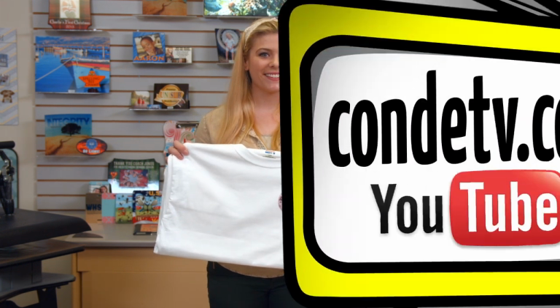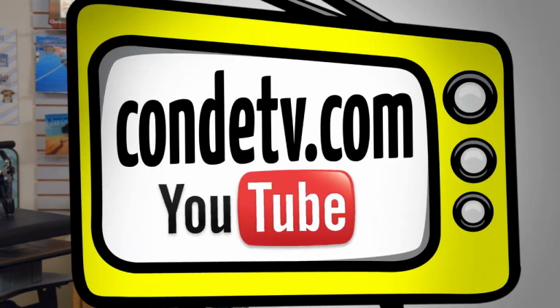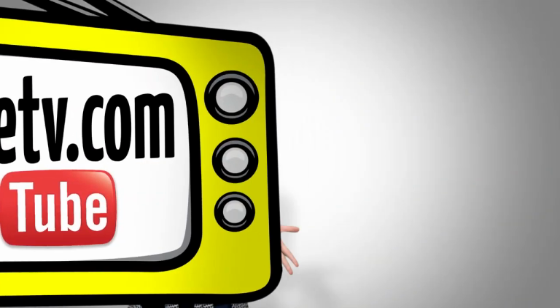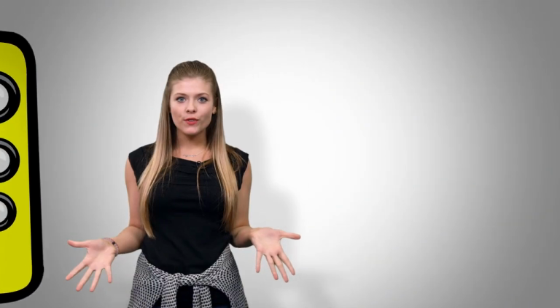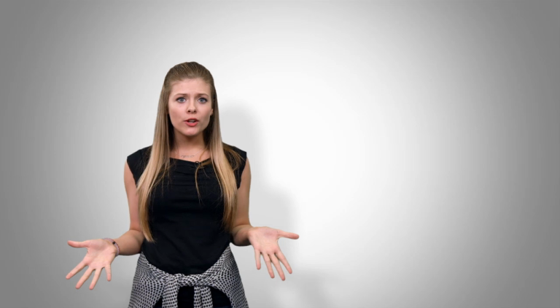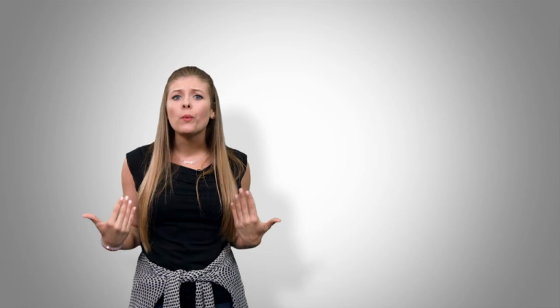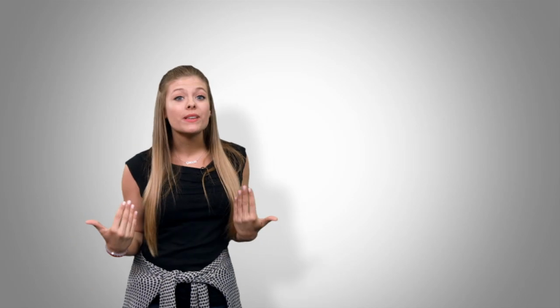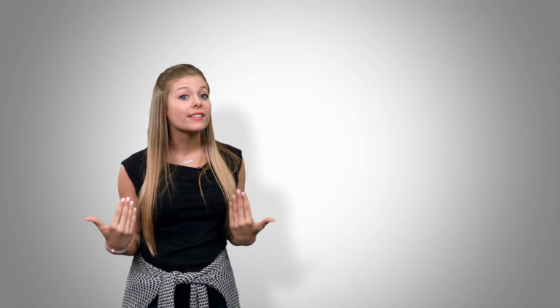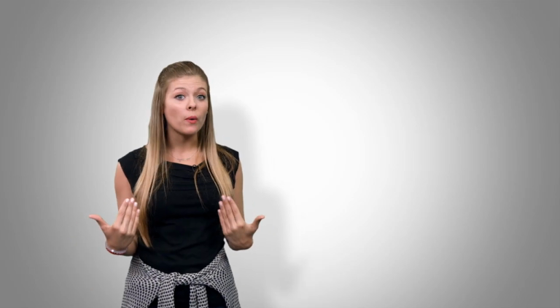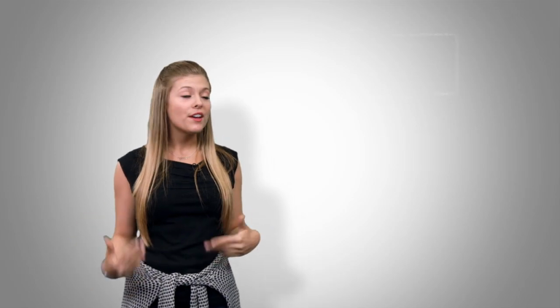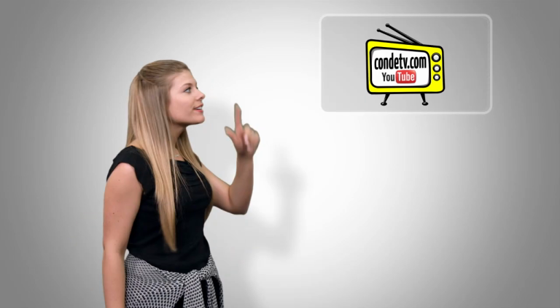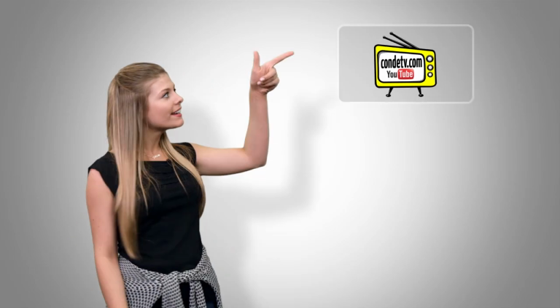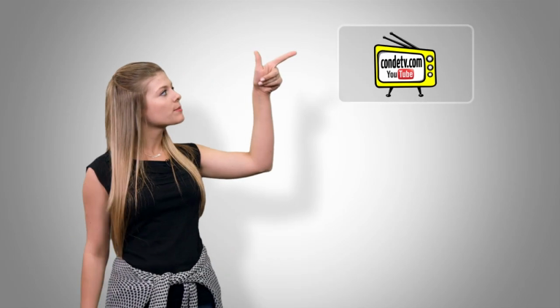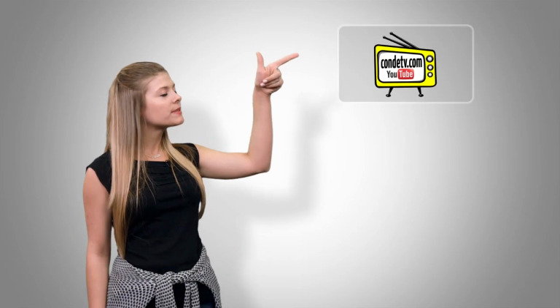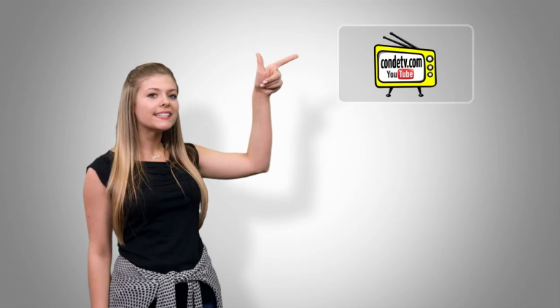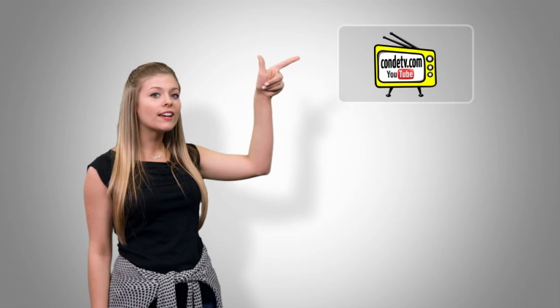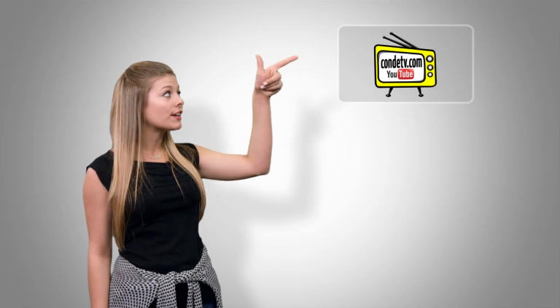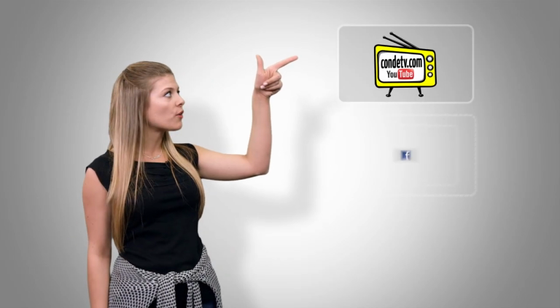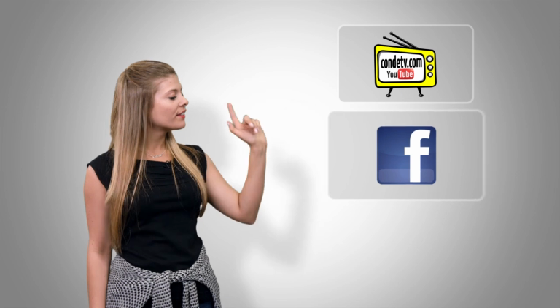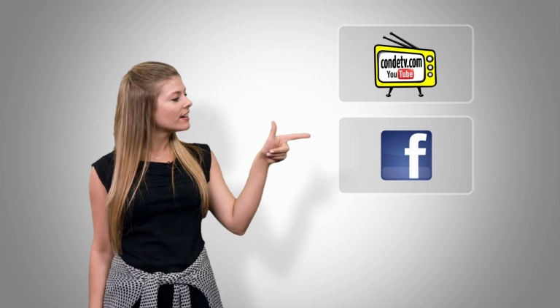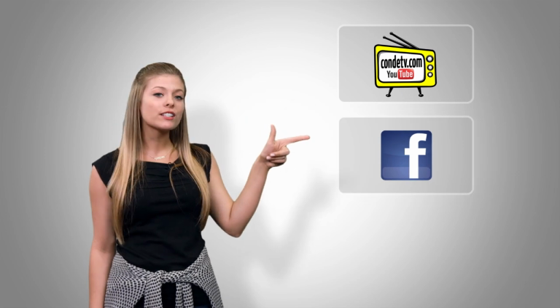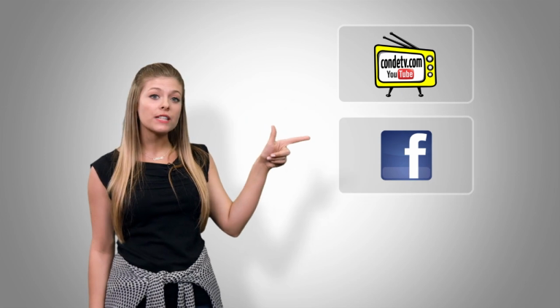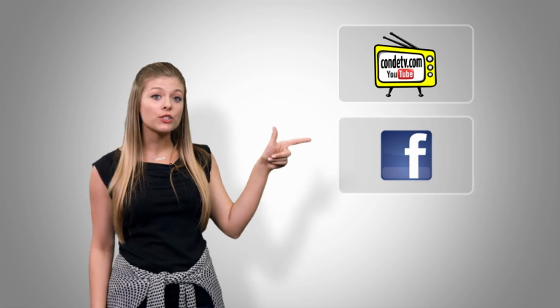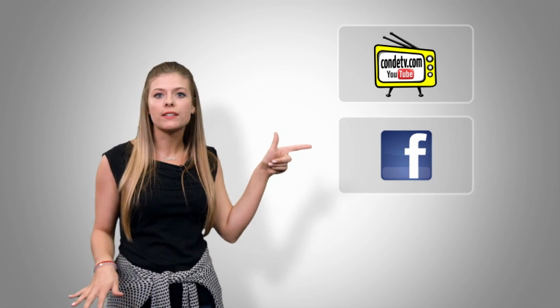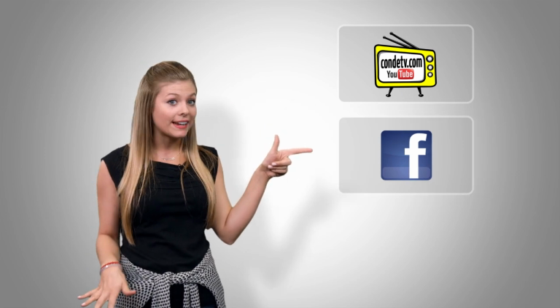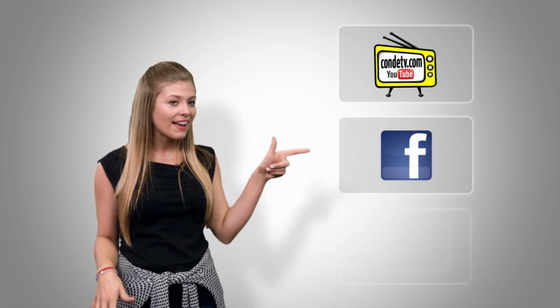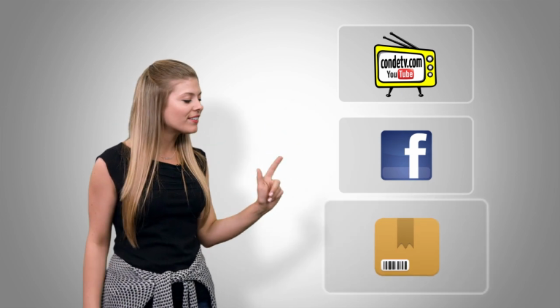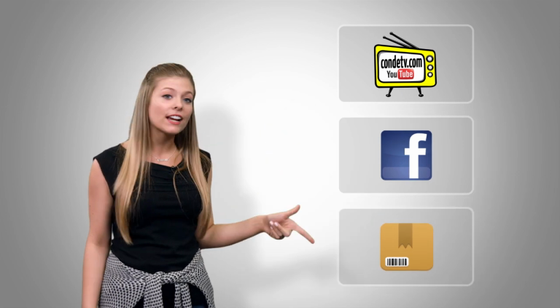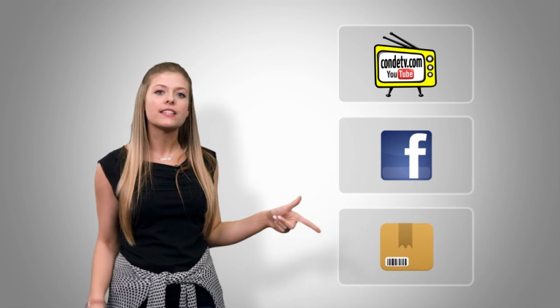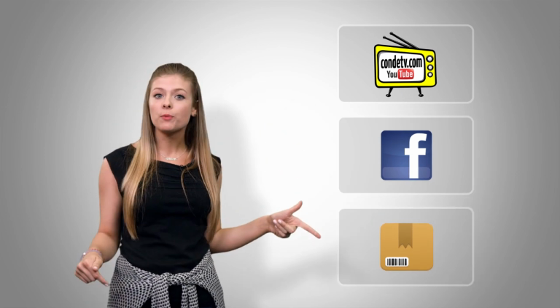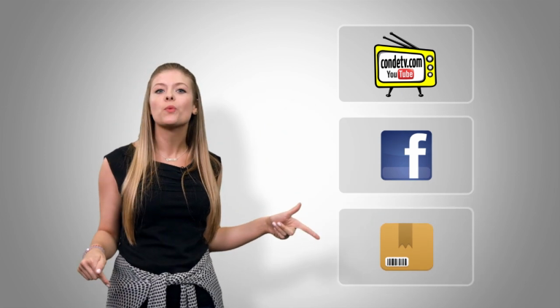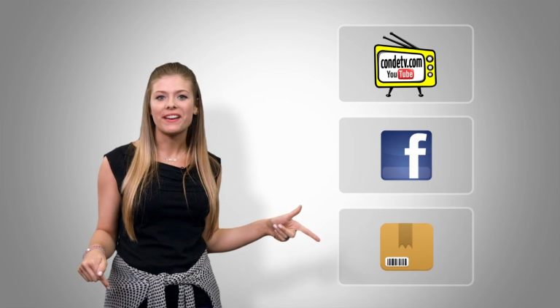There are so many videos for you to watch, we don't want you to miss out on a single one. Click here to subscribe to Condi TV on our video channel. Click here to like us on Facebook so you don't miss out on anything. And click here to visit this product's web page.